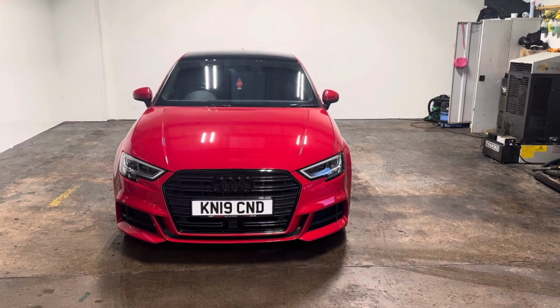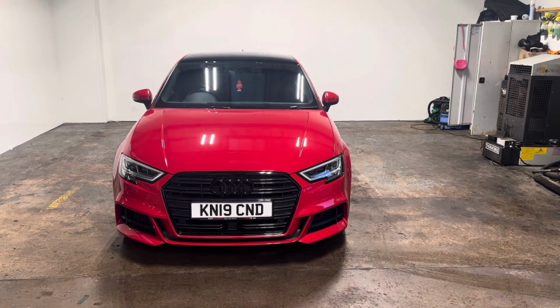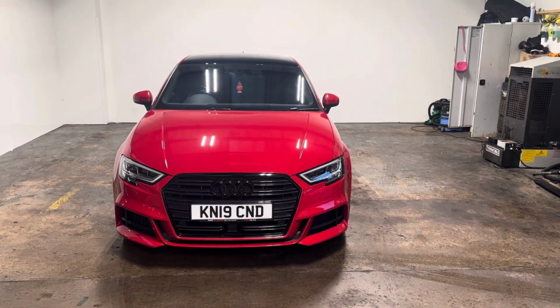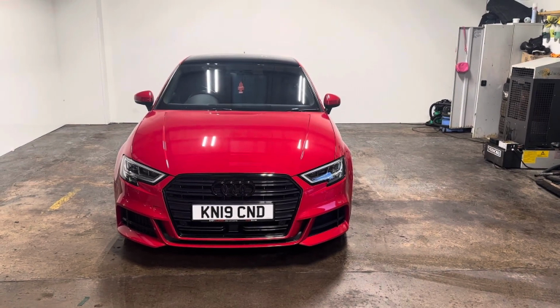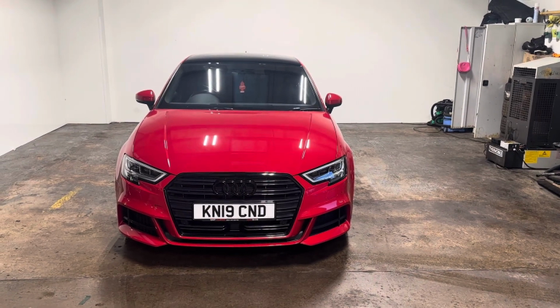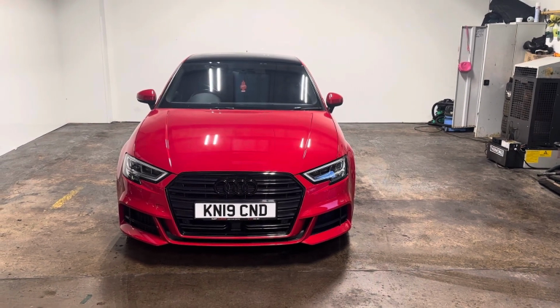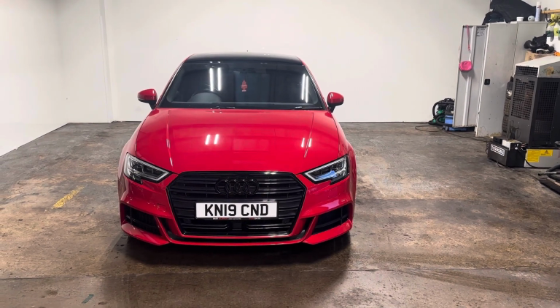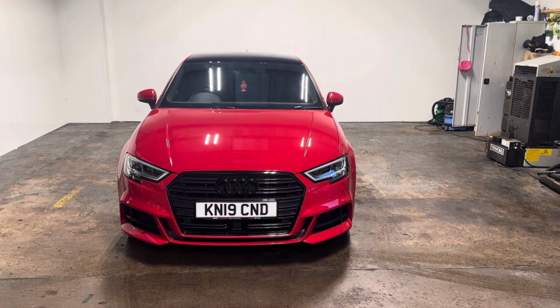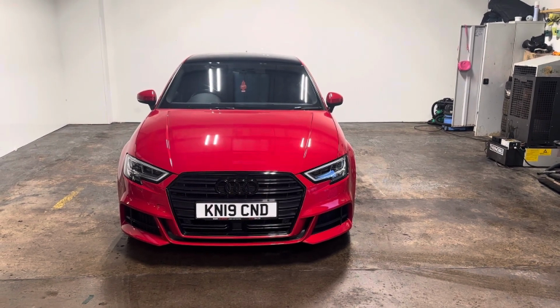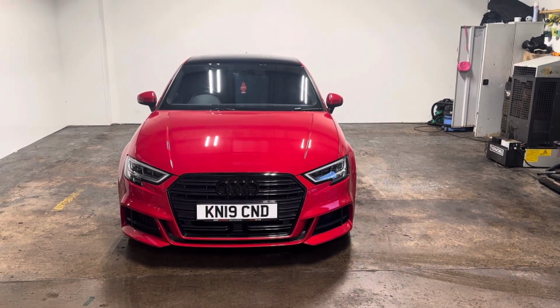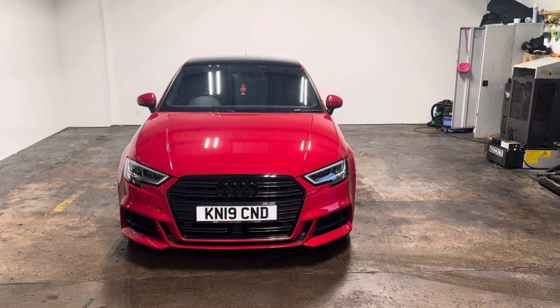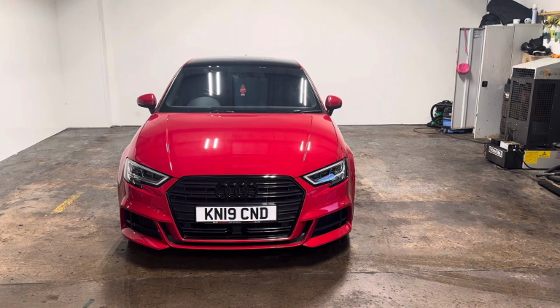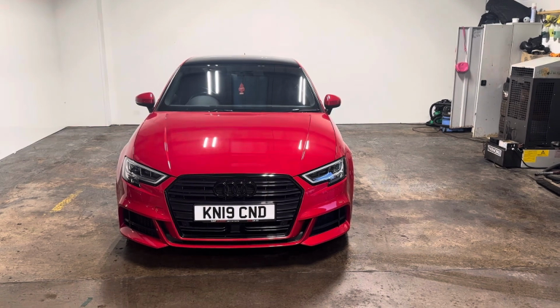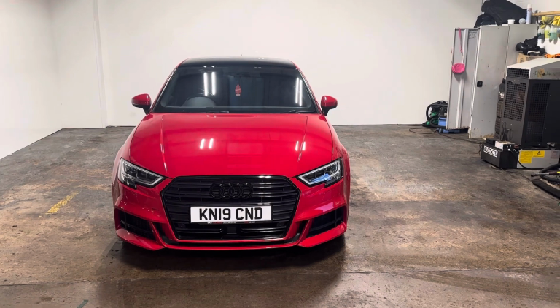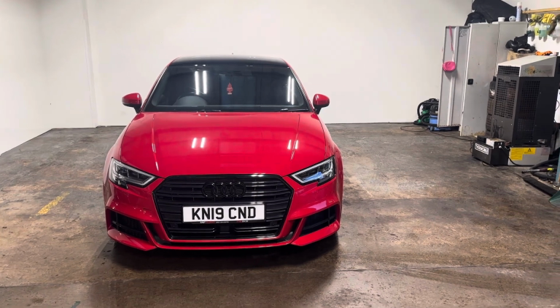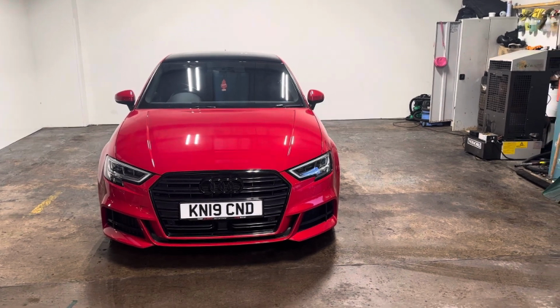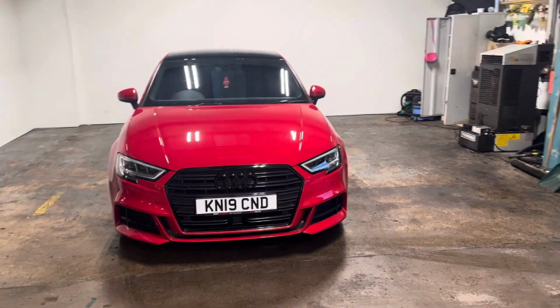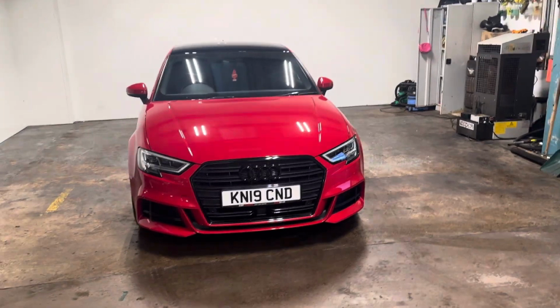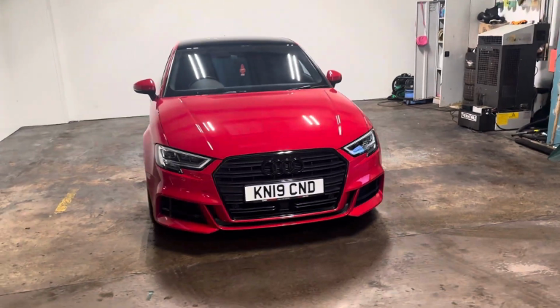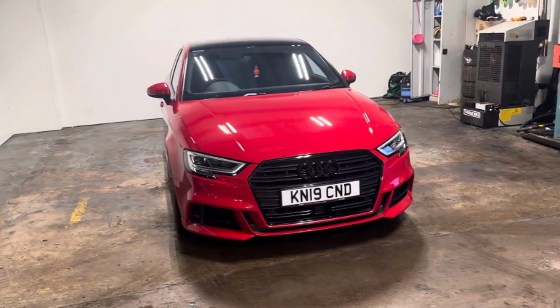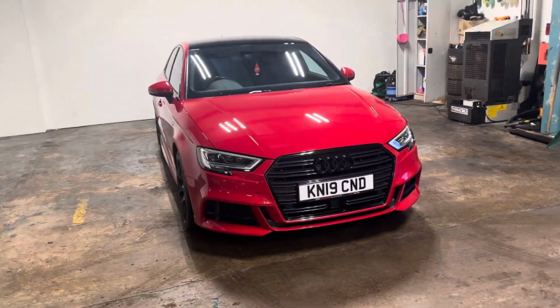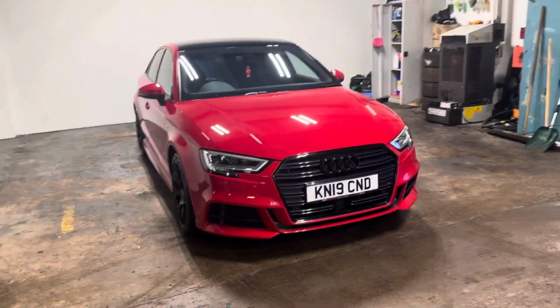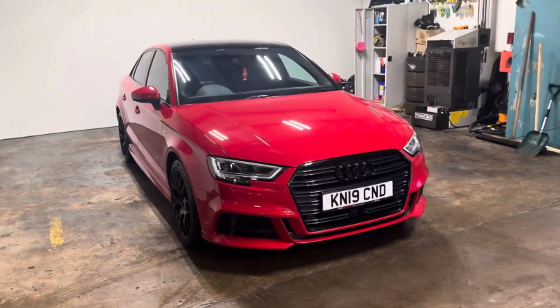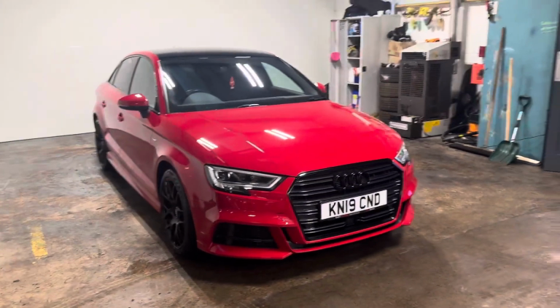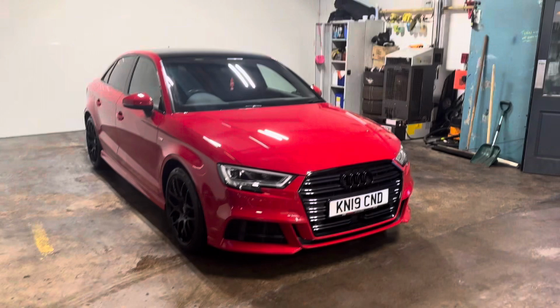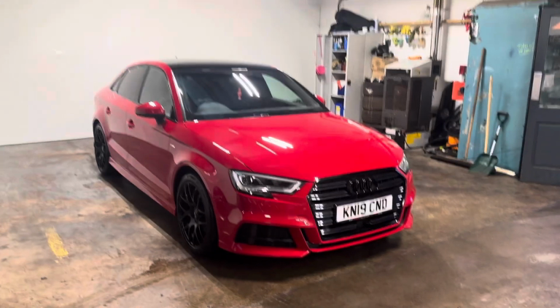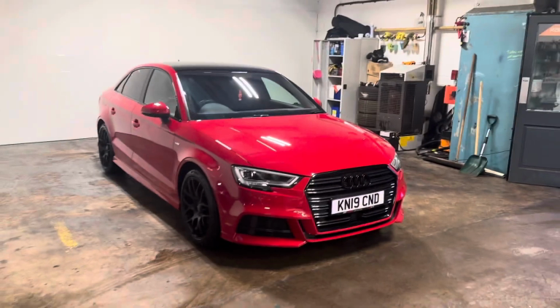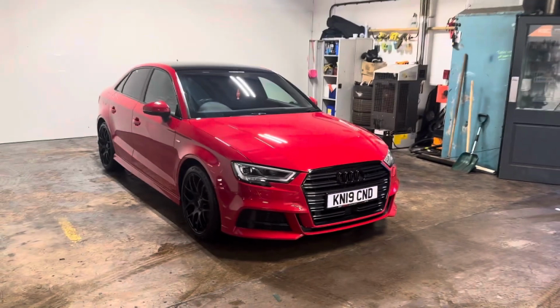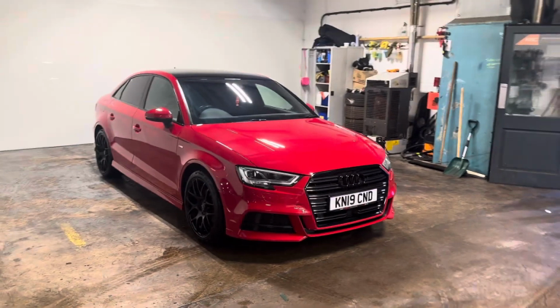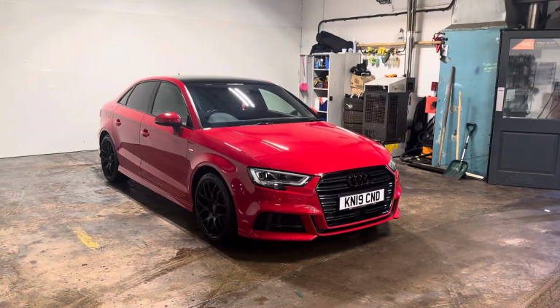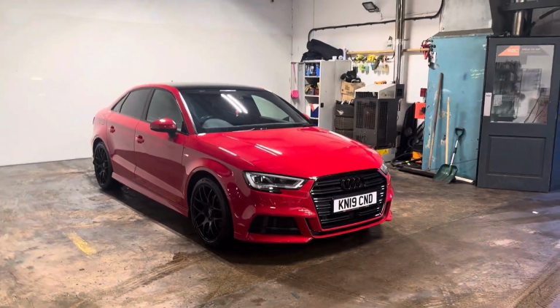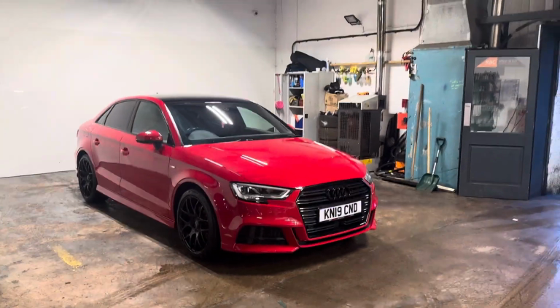Hi folks, Stephen Lindsay here from East Colbride Used Car Centre. Just going to do a walk round video of this Audi A3 saloon. Gorgeous car, S-Line. Really got some nice stuff on.